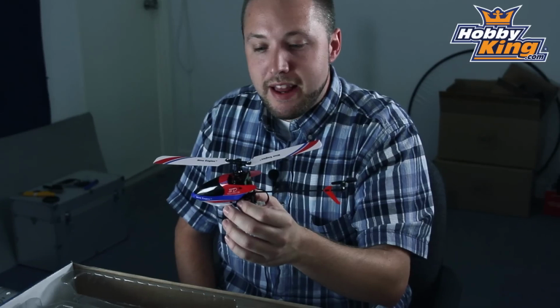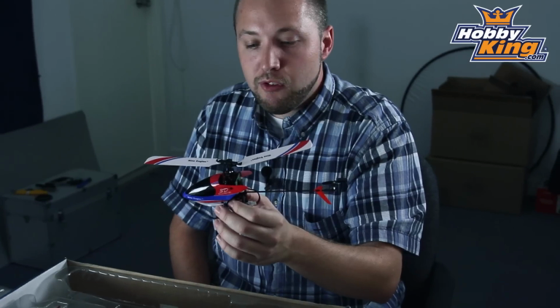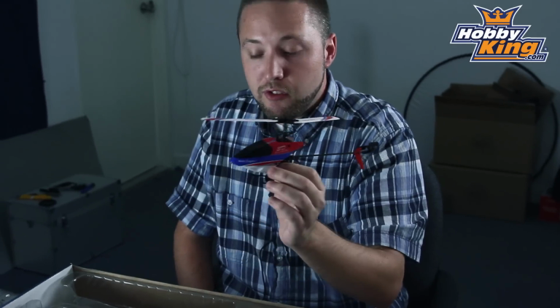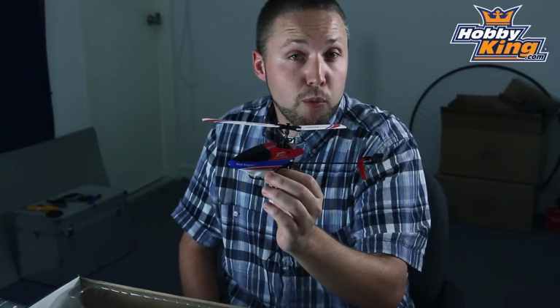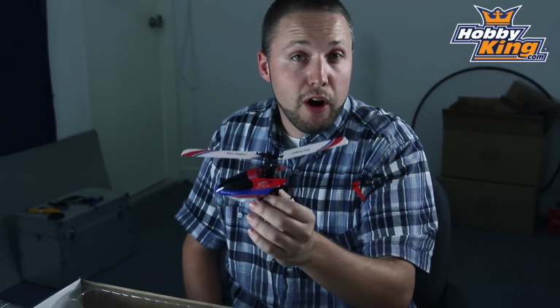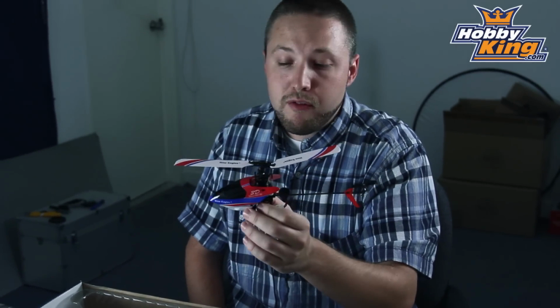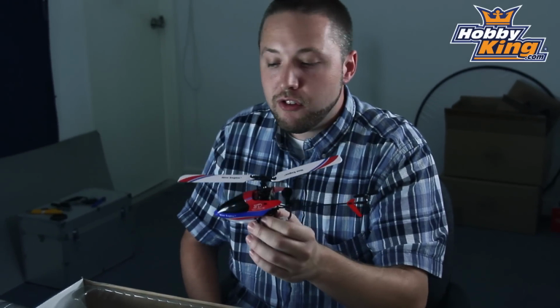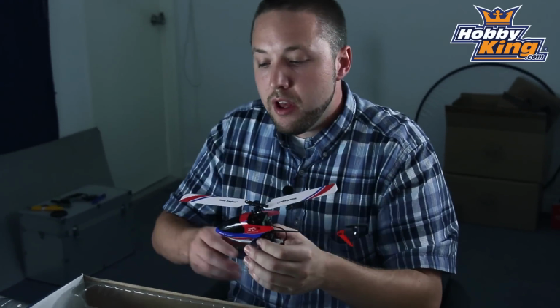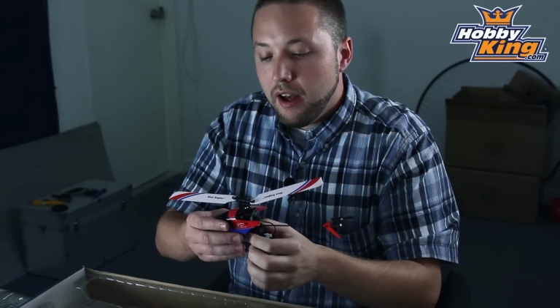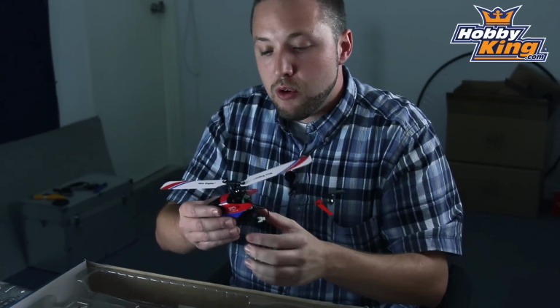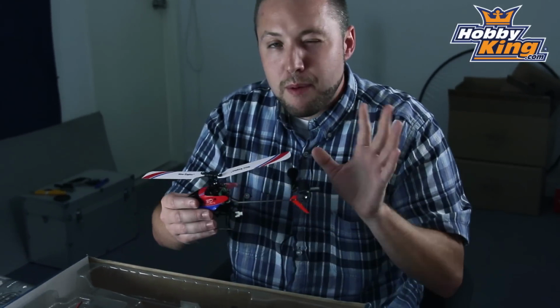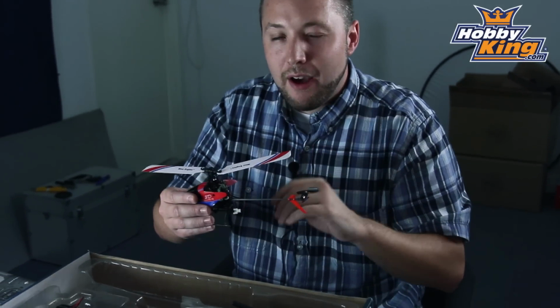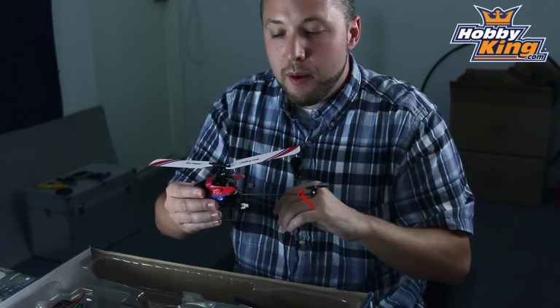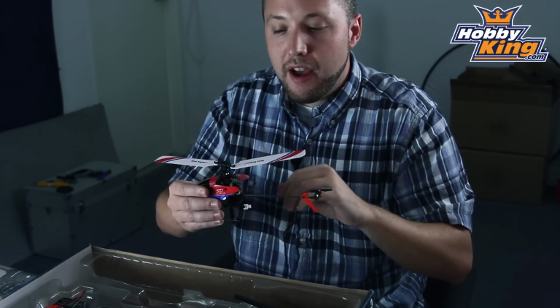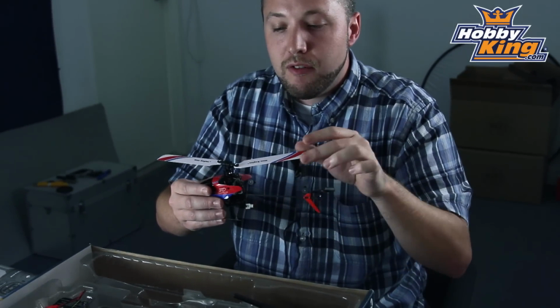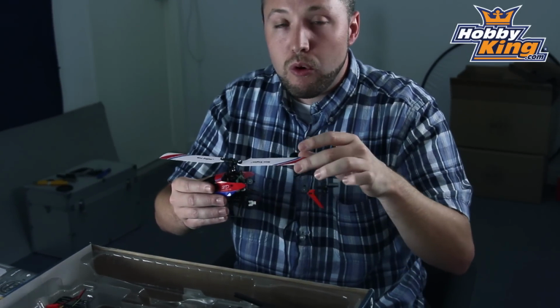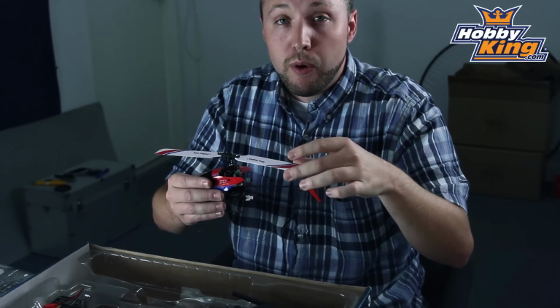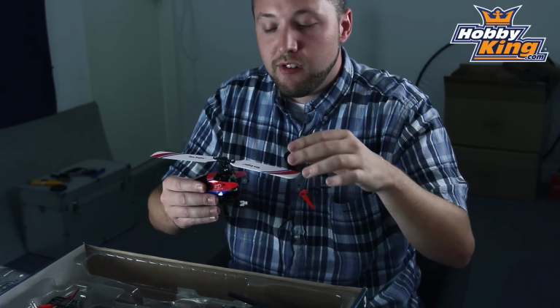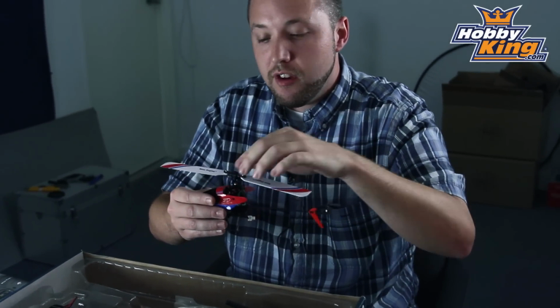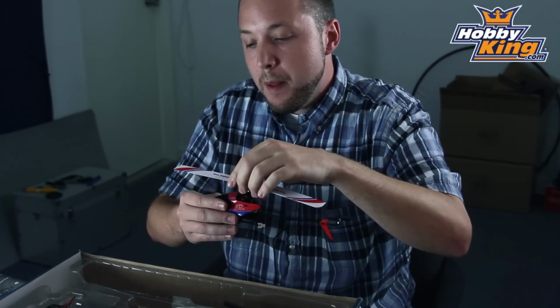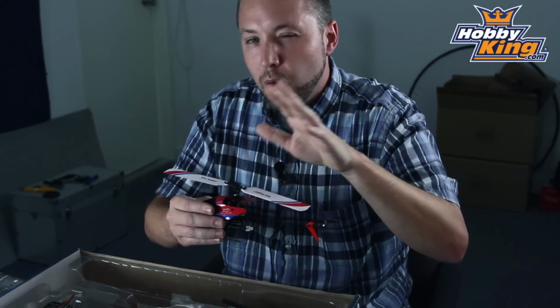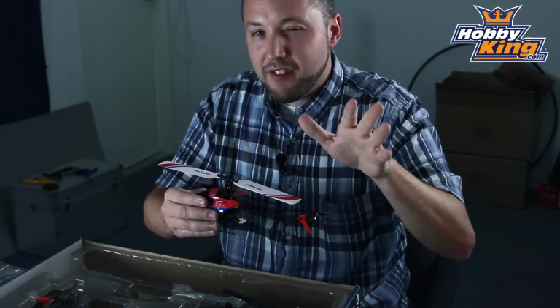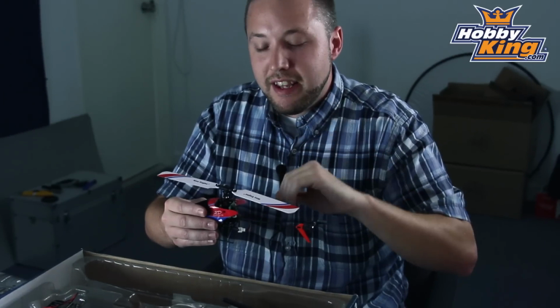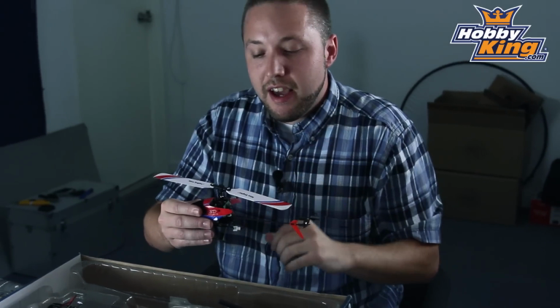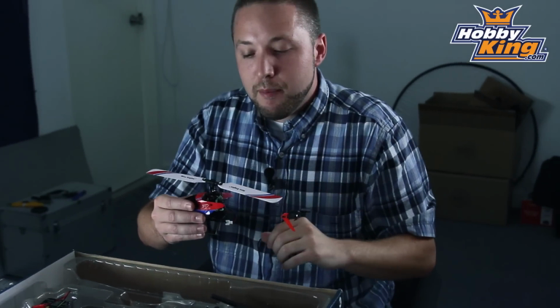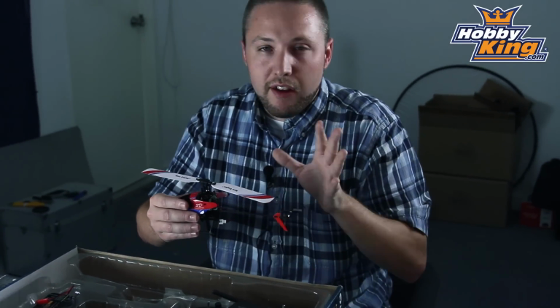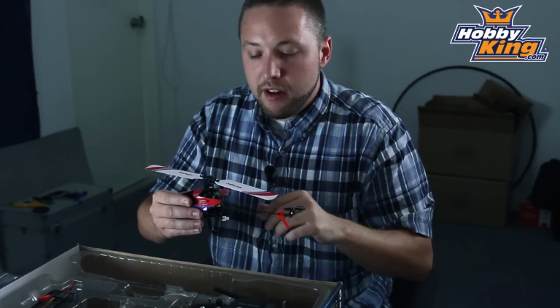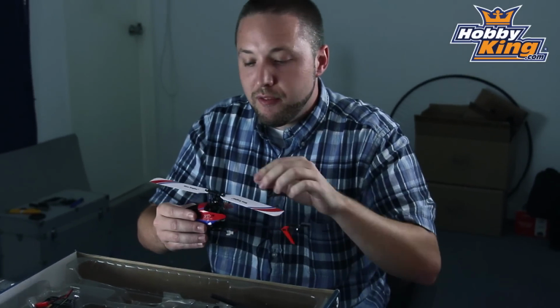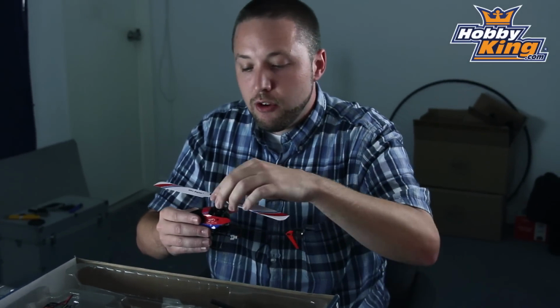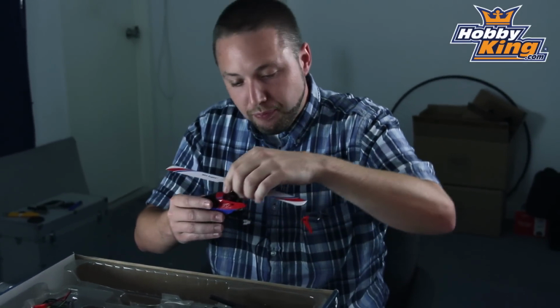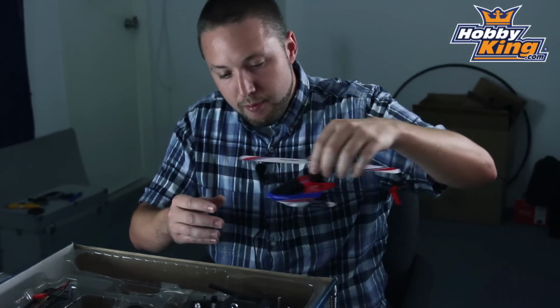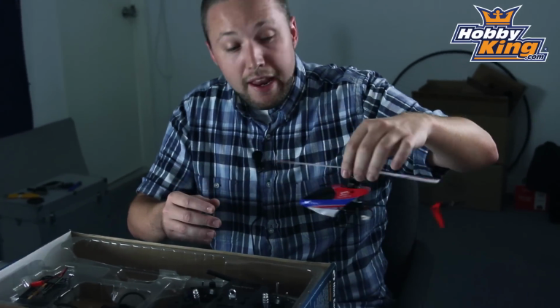This is something we're going to be offering very soon, so you'll want to keep your eye out on the website for when this is listed. We don't have an exact ETA yet, but coming very soon.